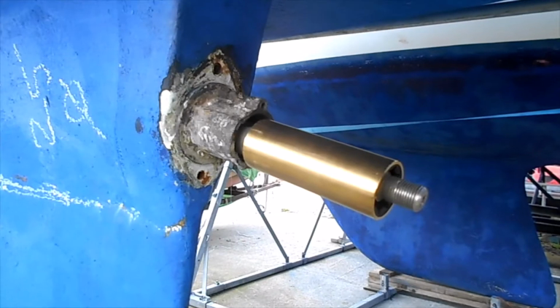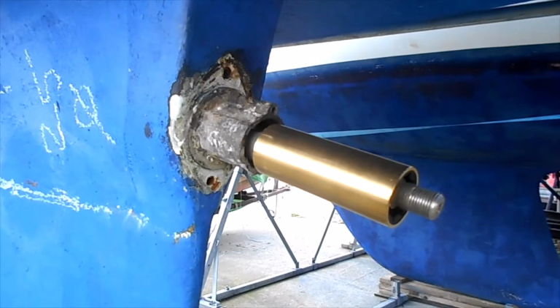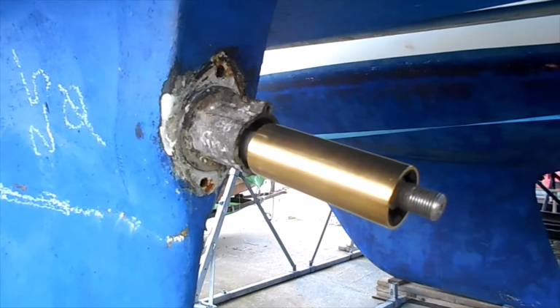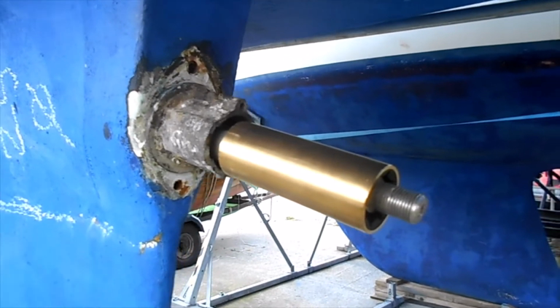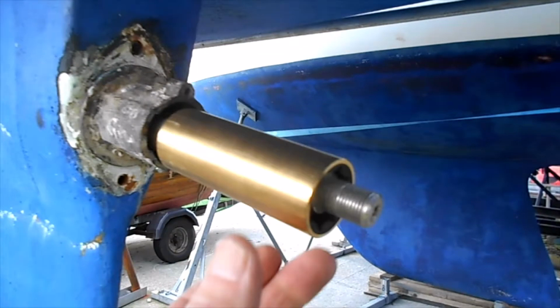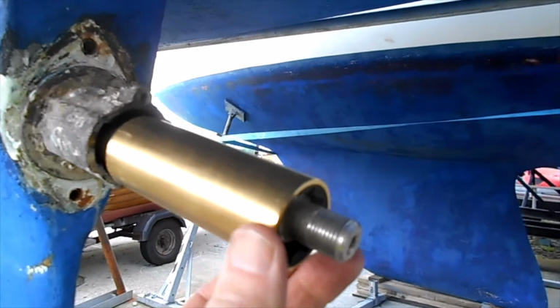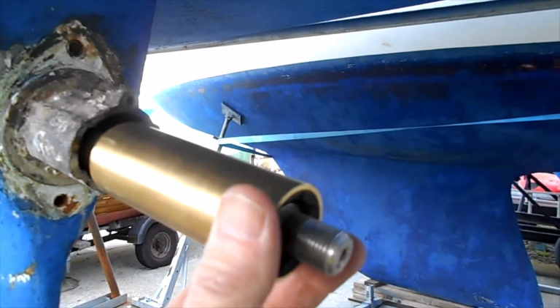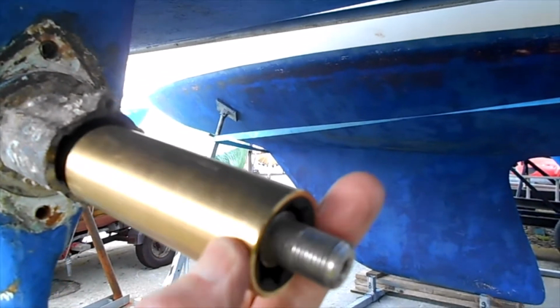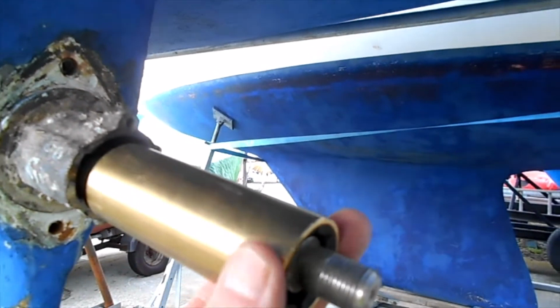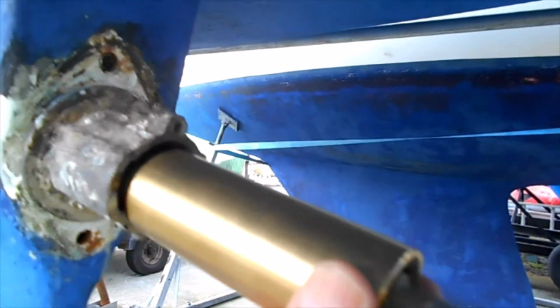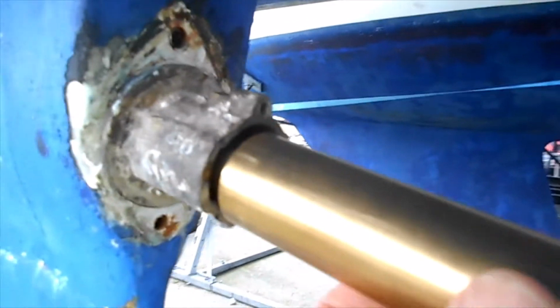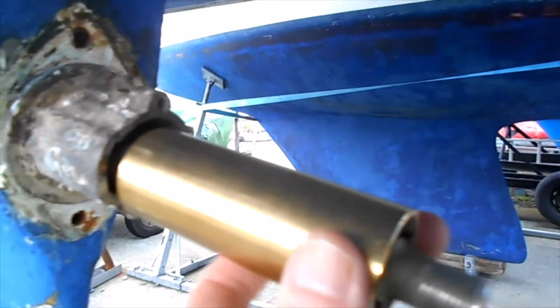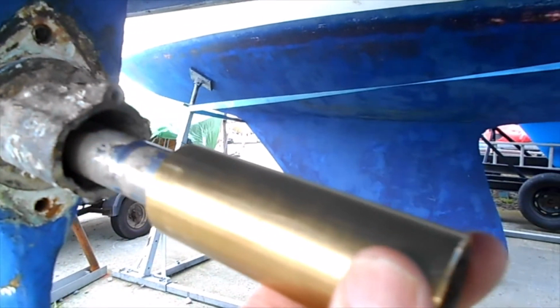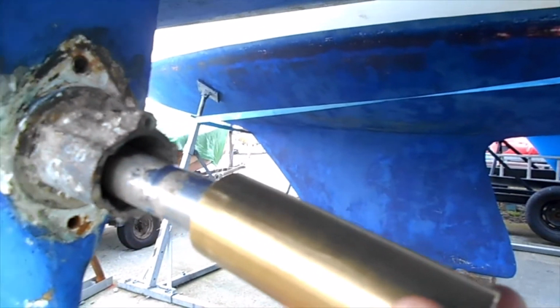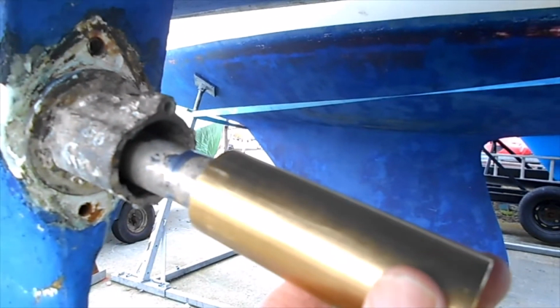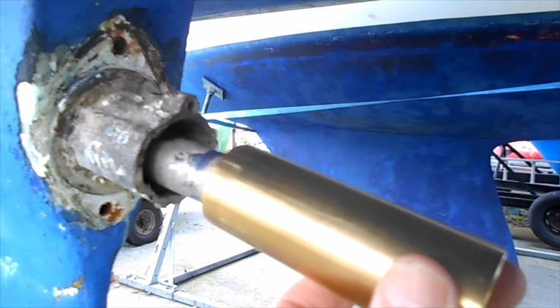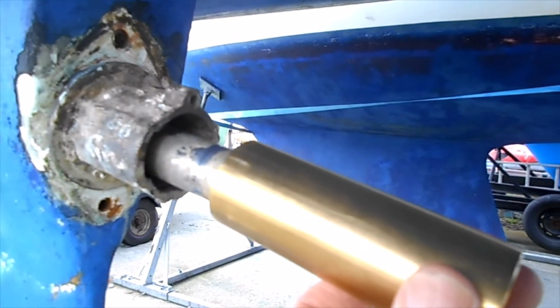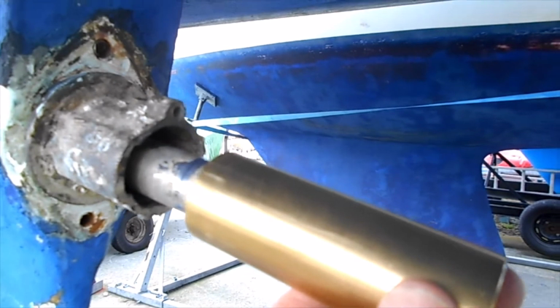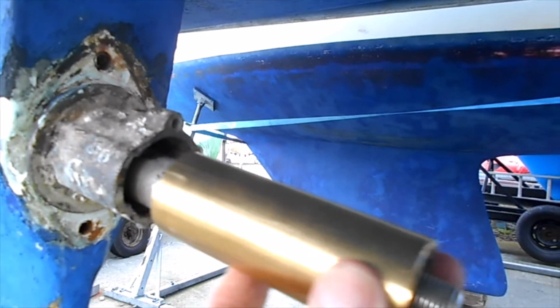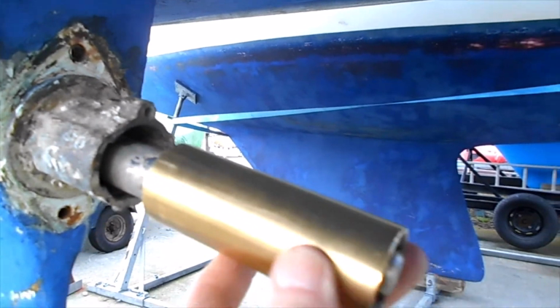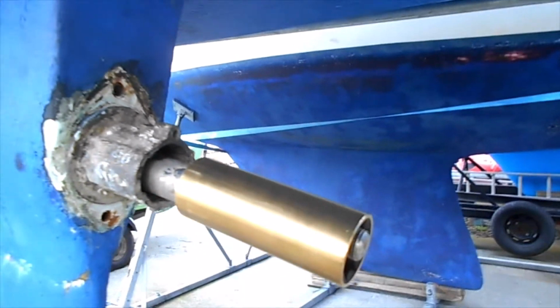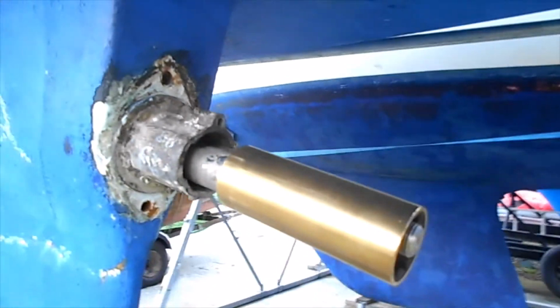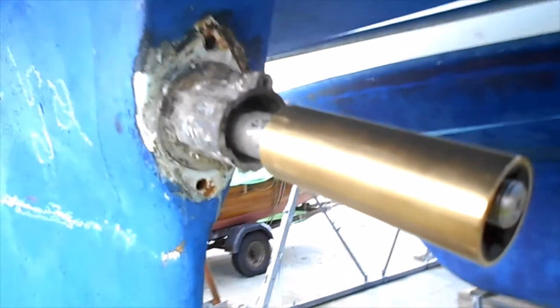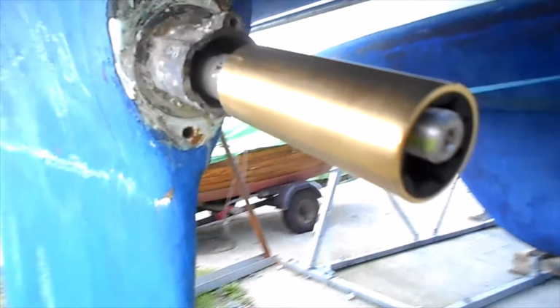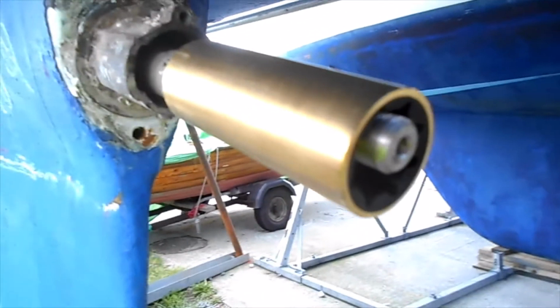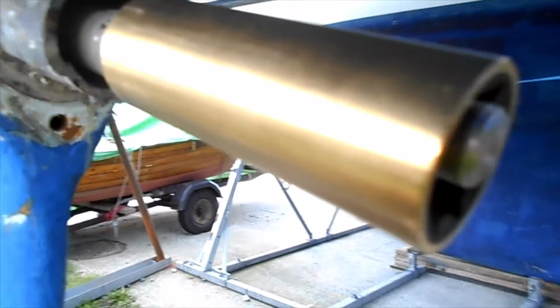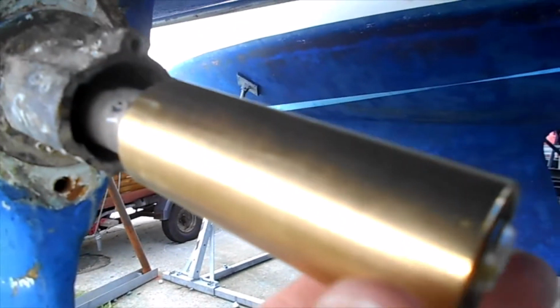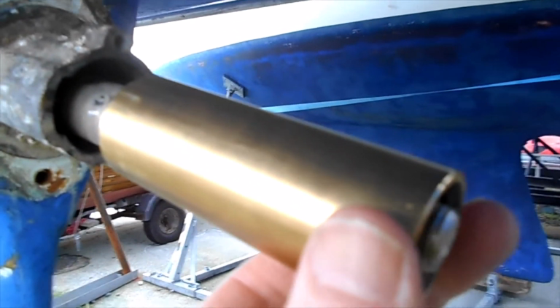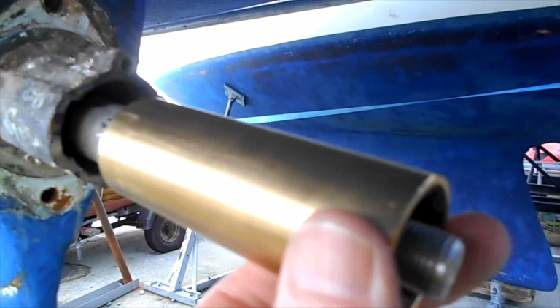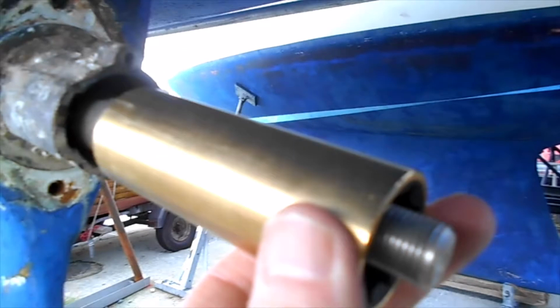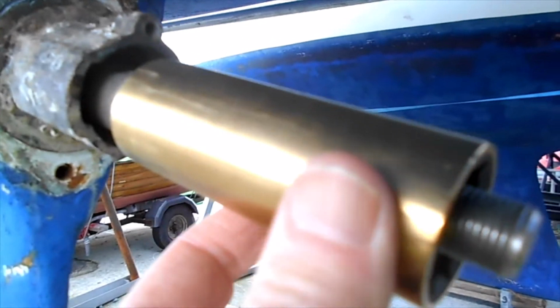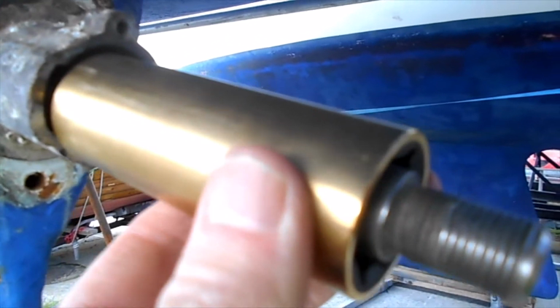I'm fitting a 286 Special cutlass bearing. I haven't been able to get the shaft out to clean it up, so I'm just replacing the bearing.